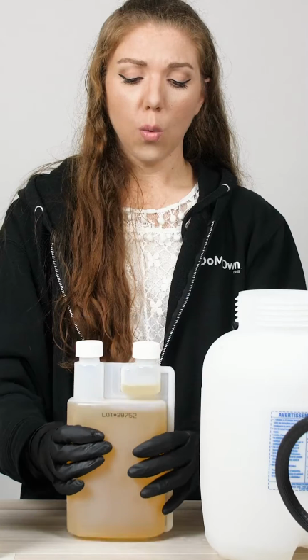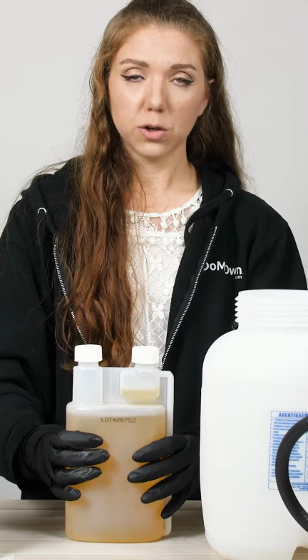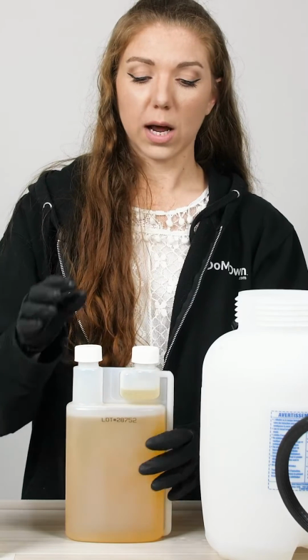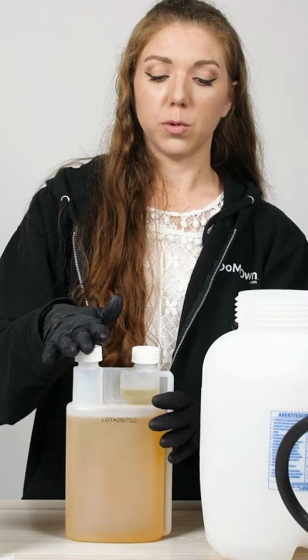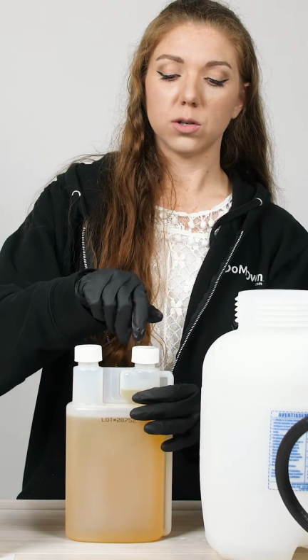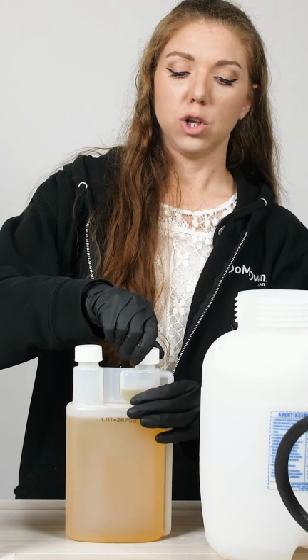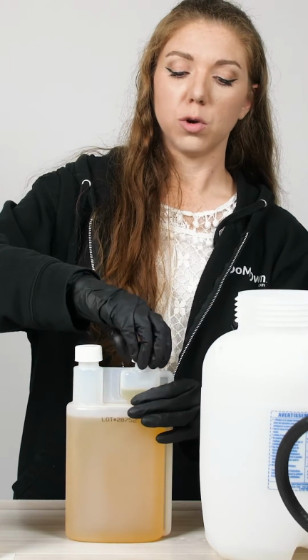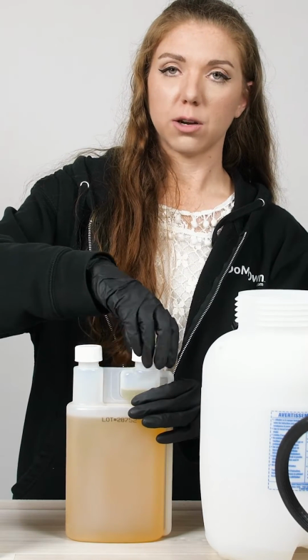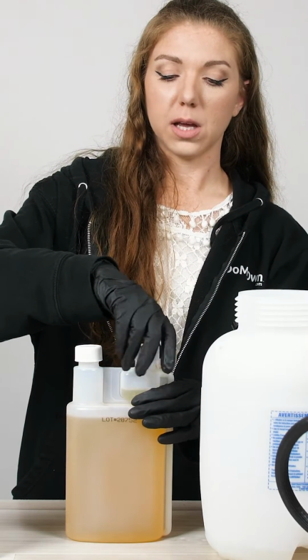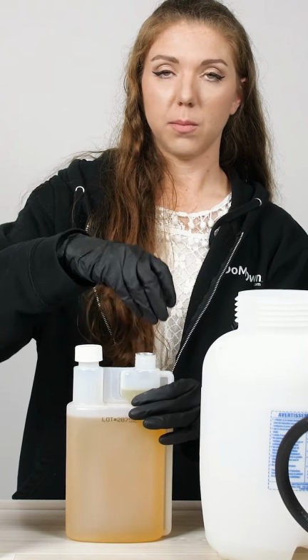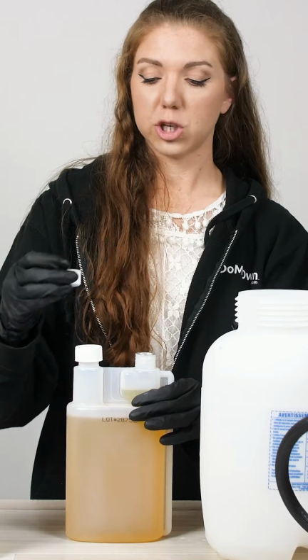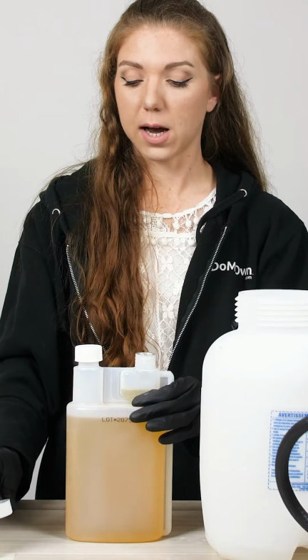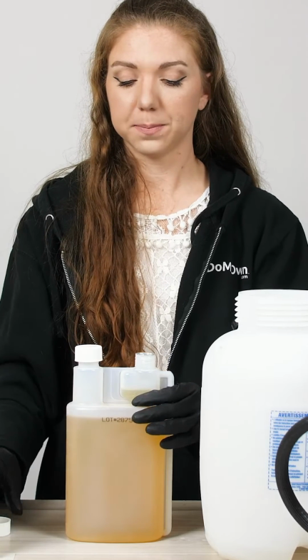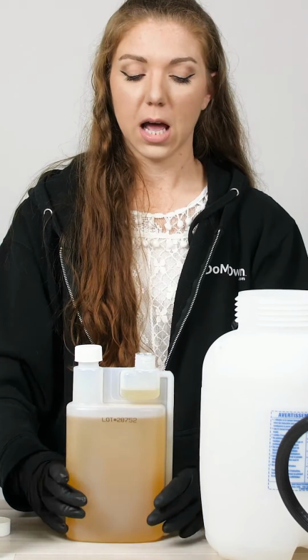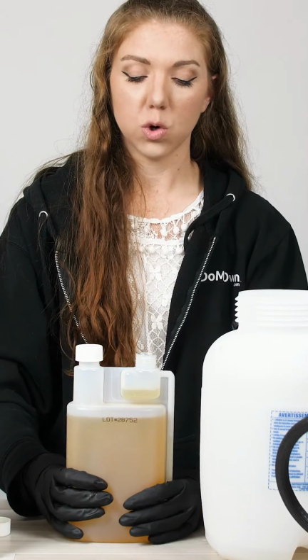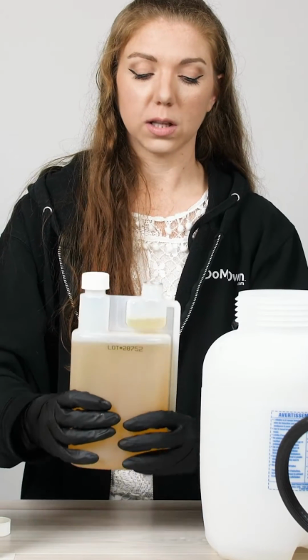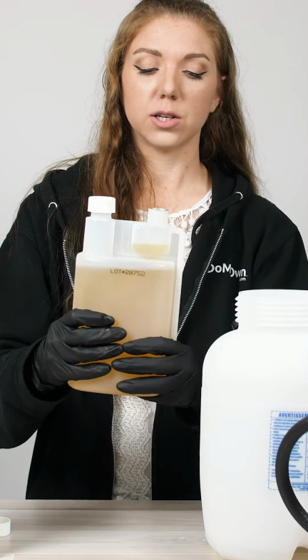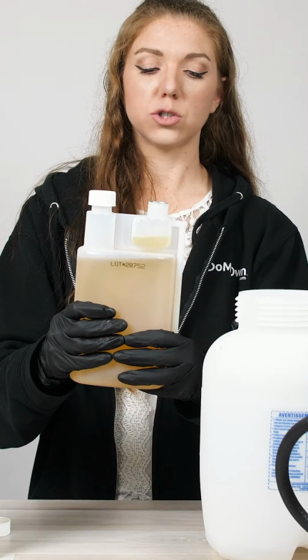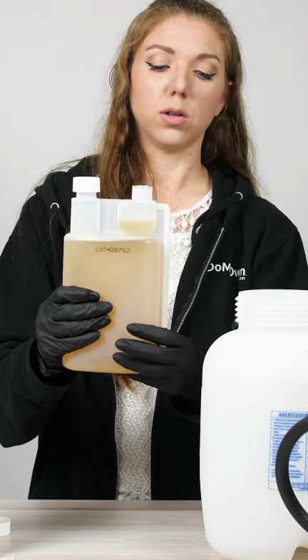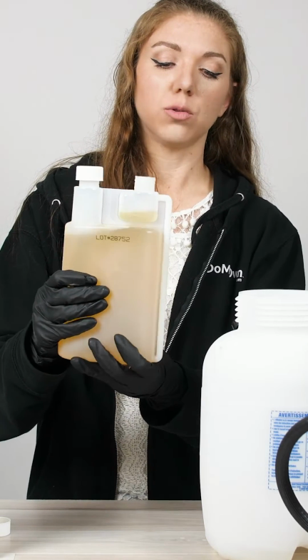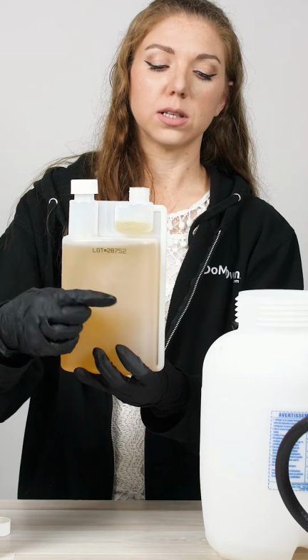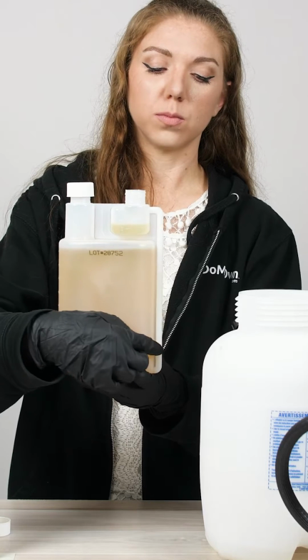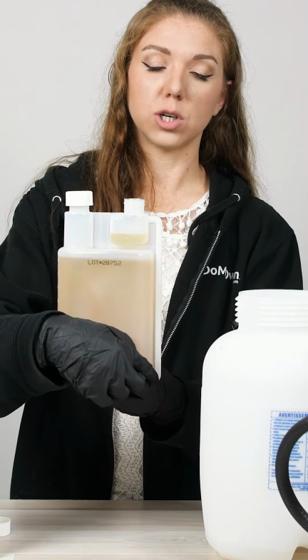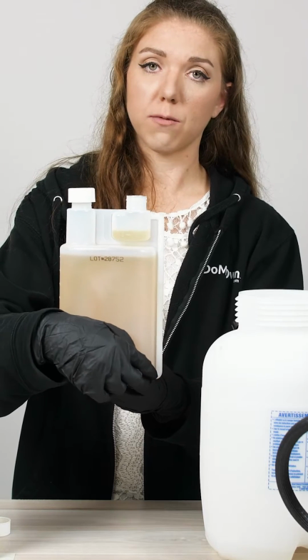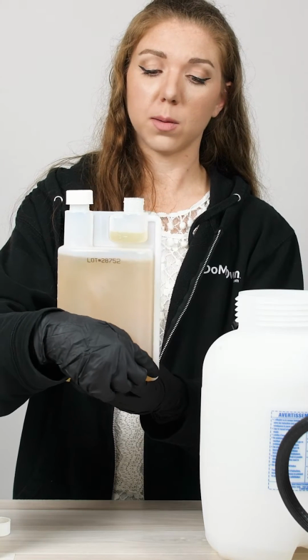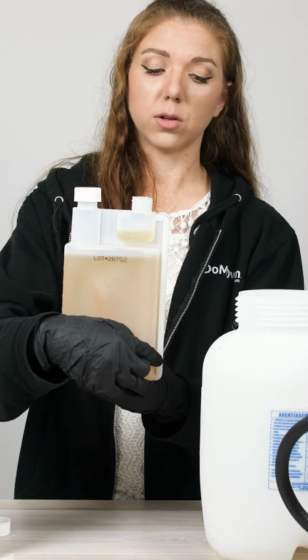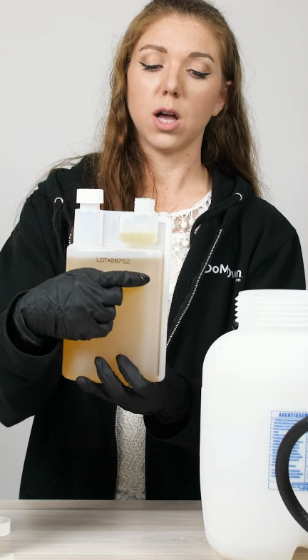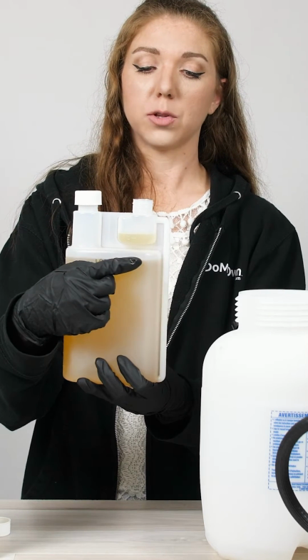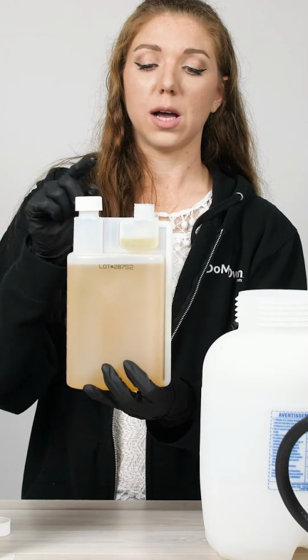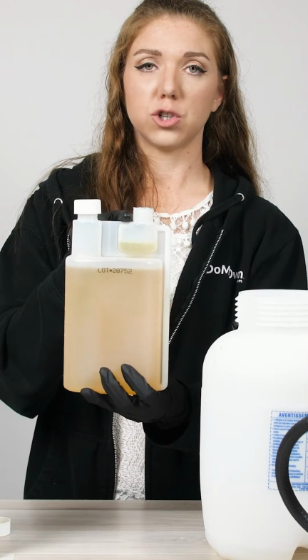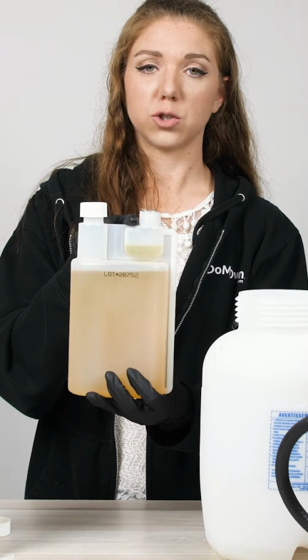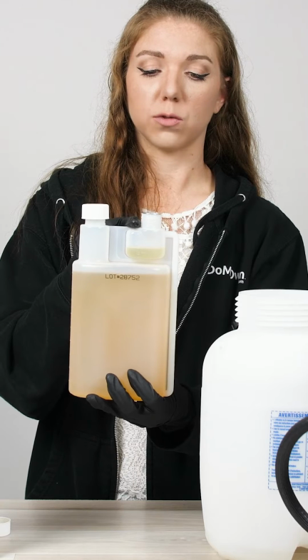Once you've got it ready and you've removed the seals, you can remove the lid from the measuring chamber side. Then you will slightly squeeze your bottle and you'll notice that the solution is going to run from the bottom of the bottle up the straw and into your measuring reservoir.